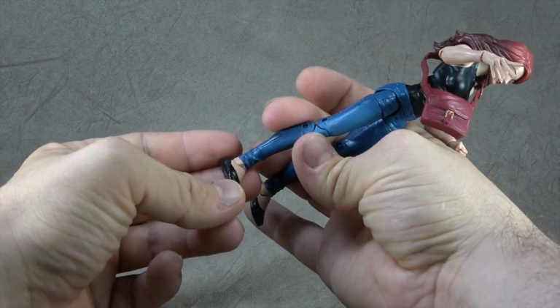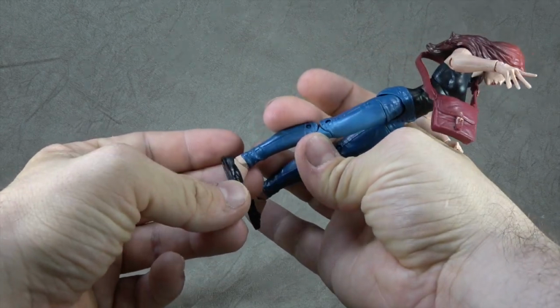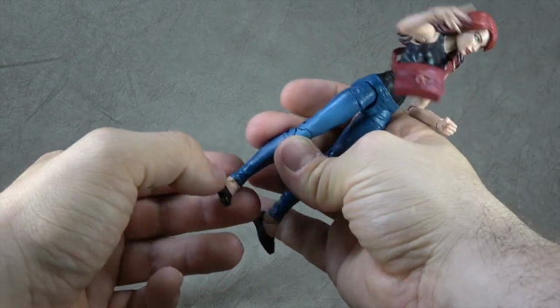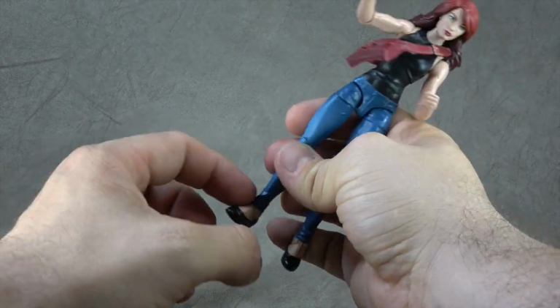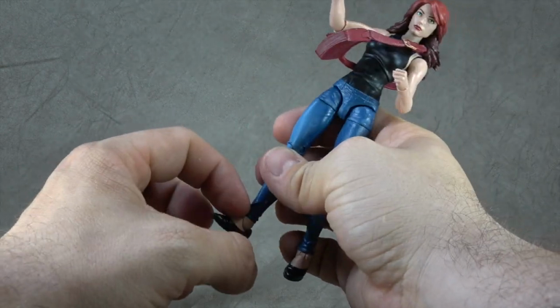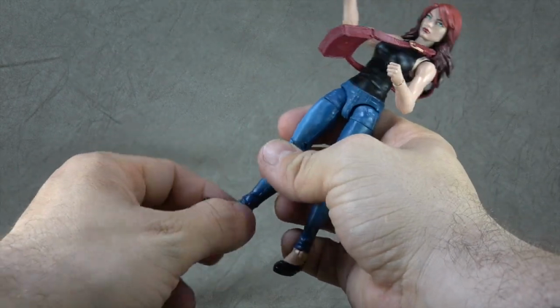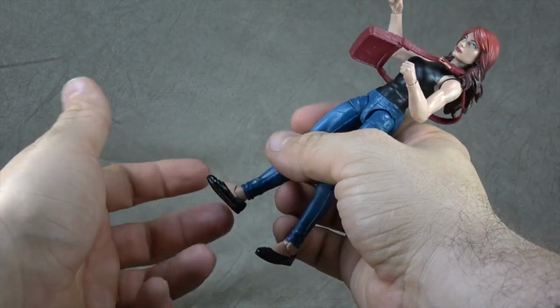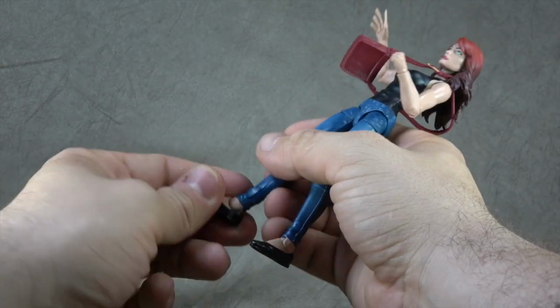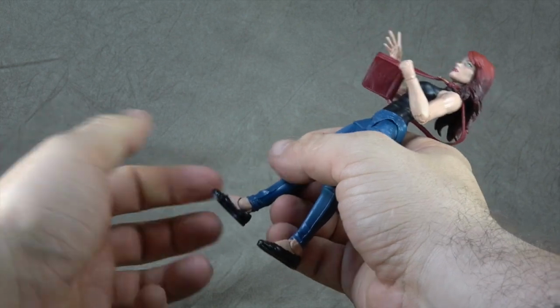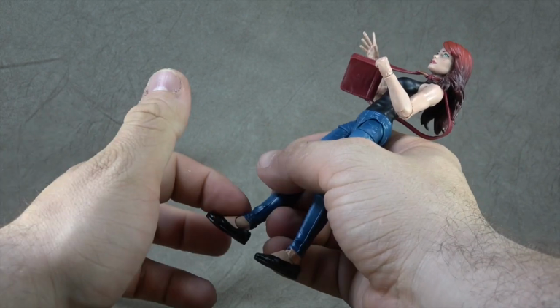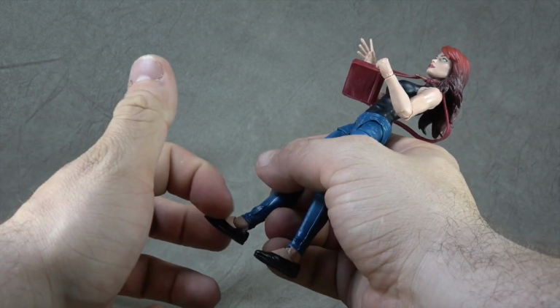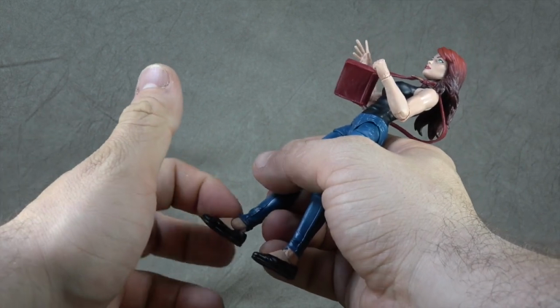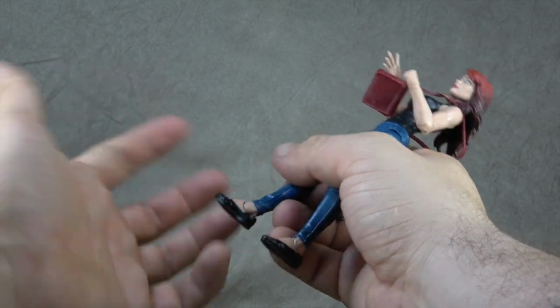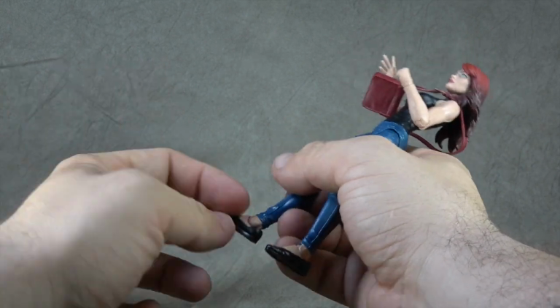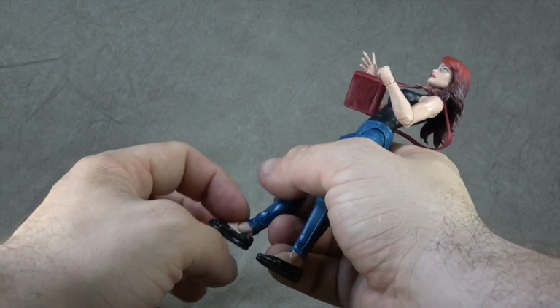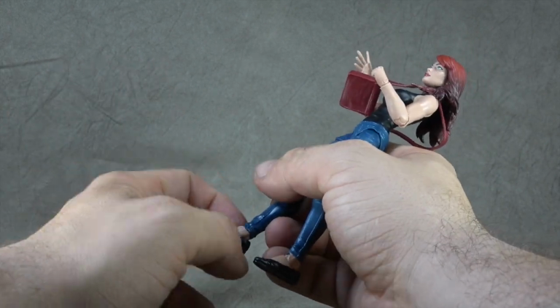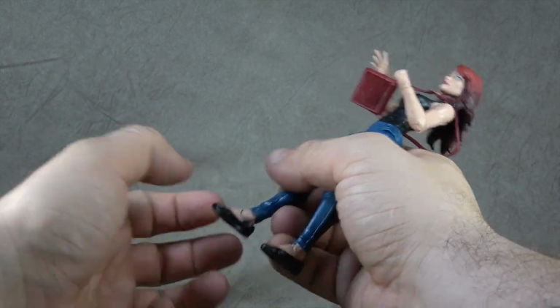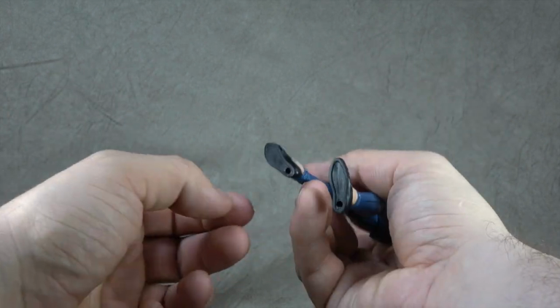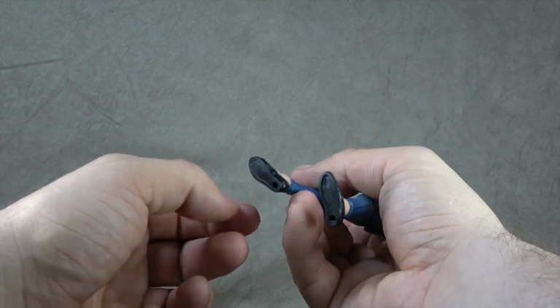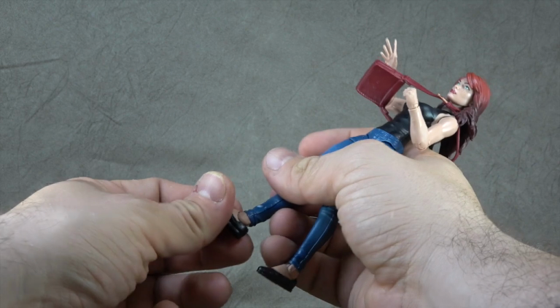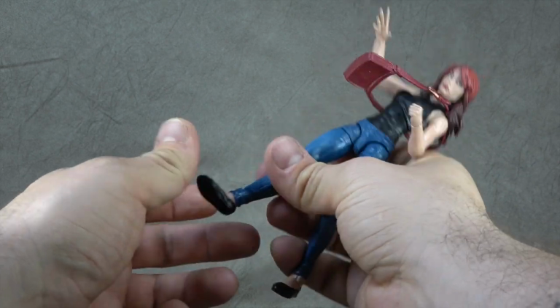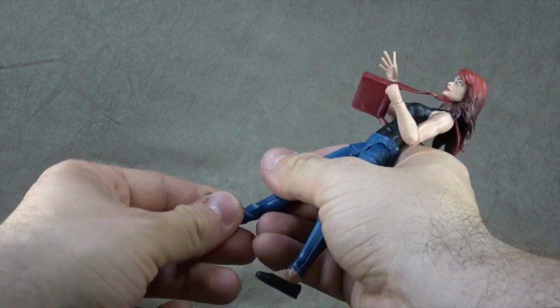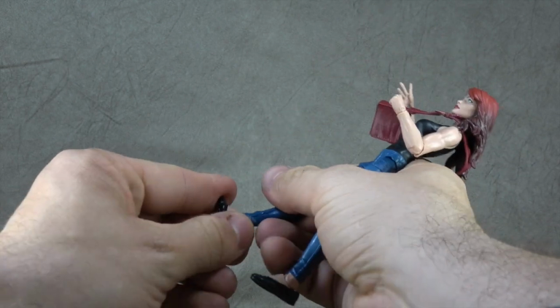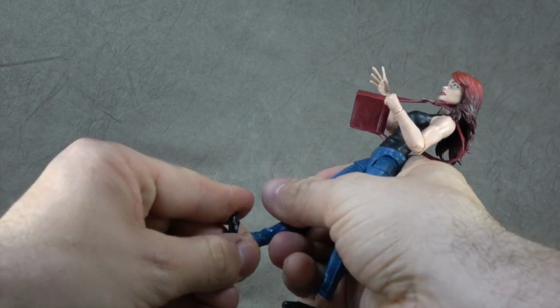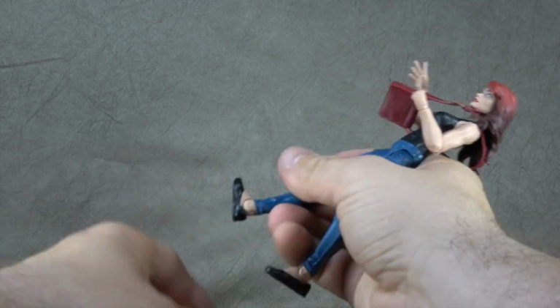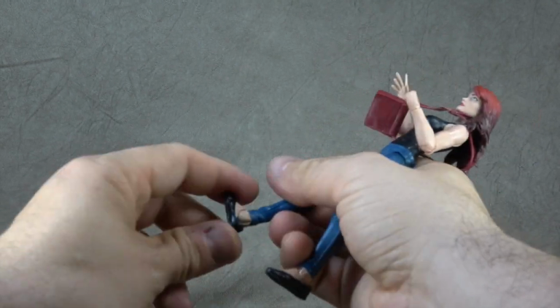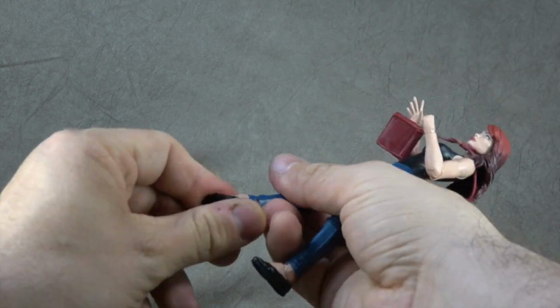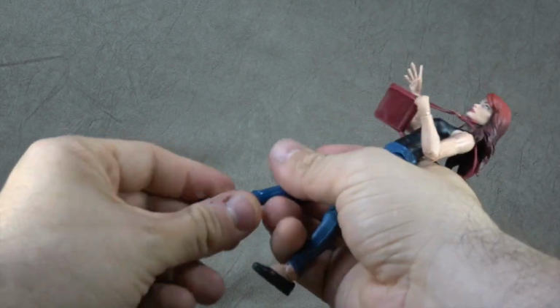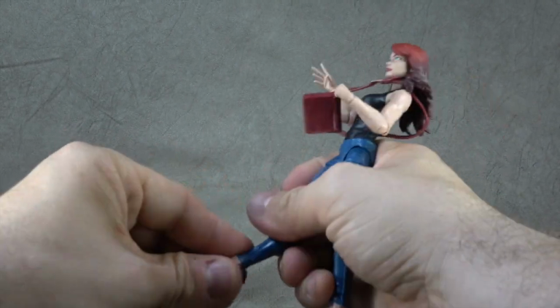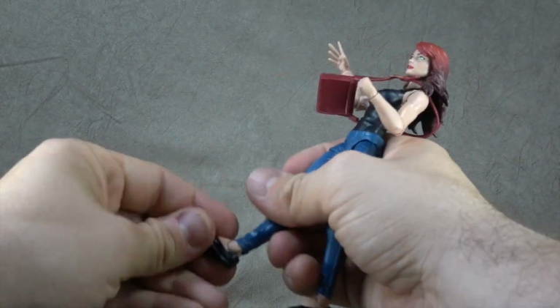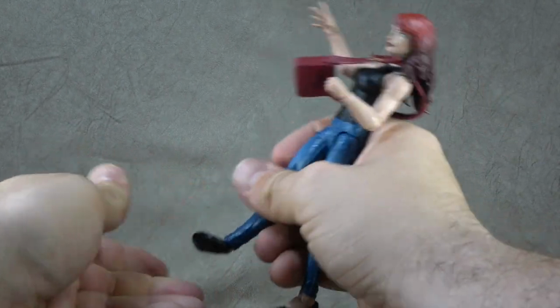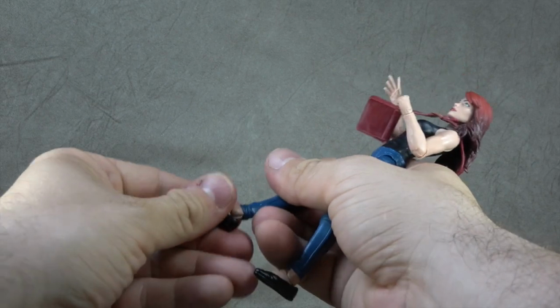It's just the peach color that's the flesh tone painted on the top. But it's okay. You get an ankle tilt up to there and down to there, and then you also get the rocker.